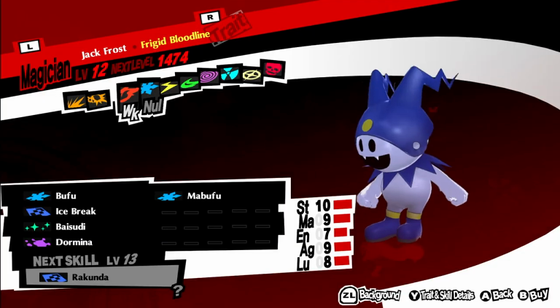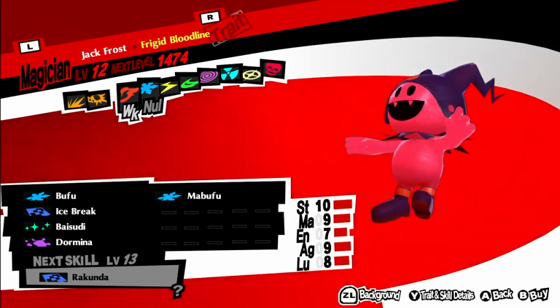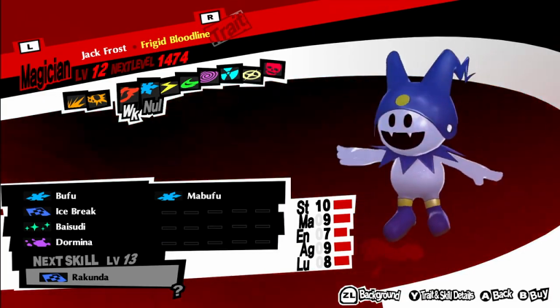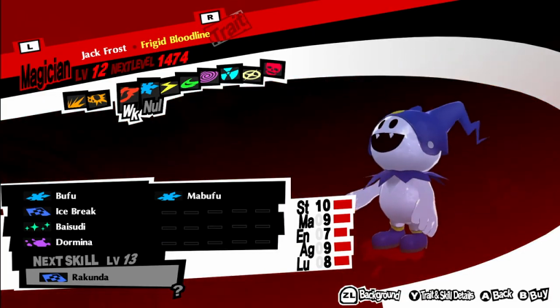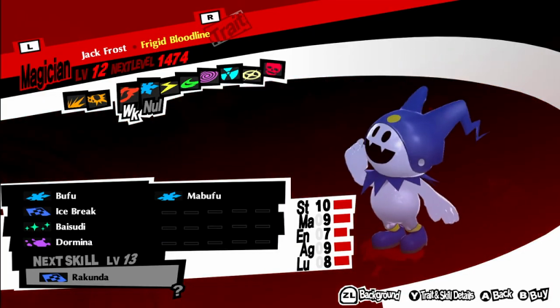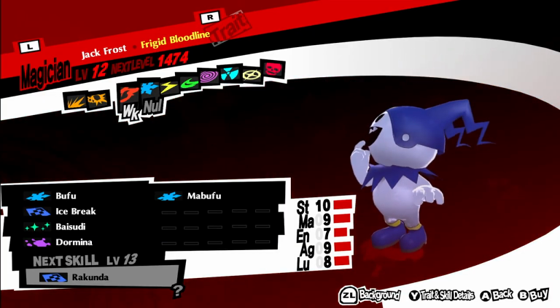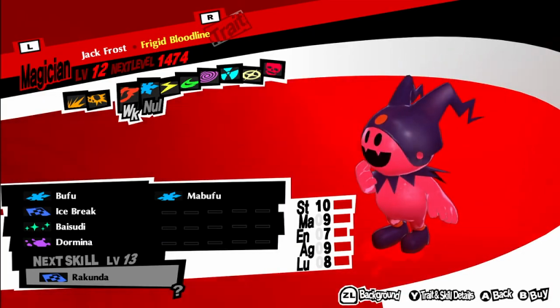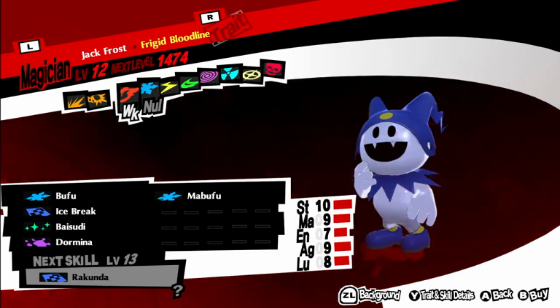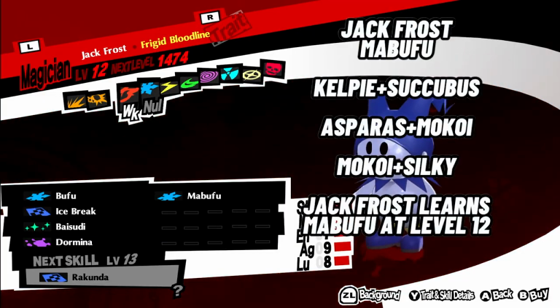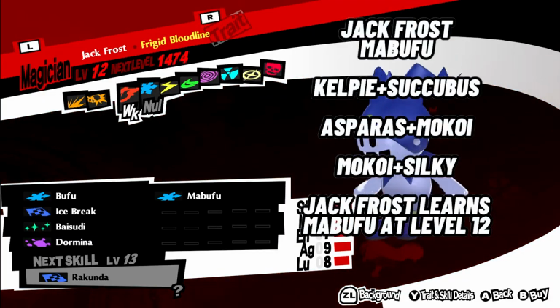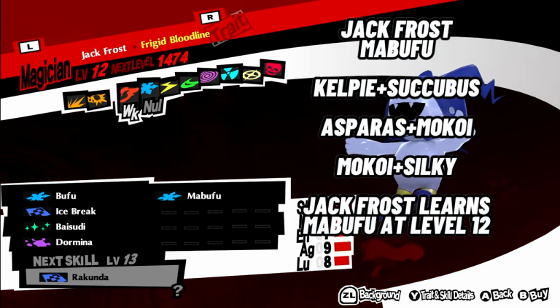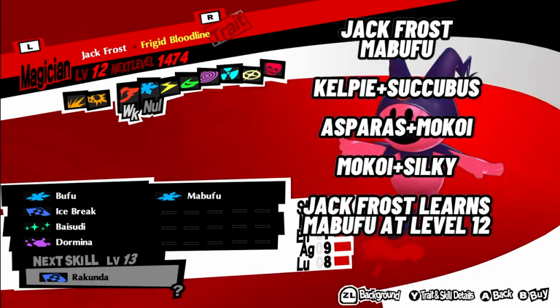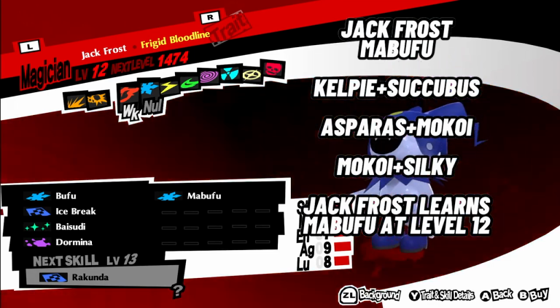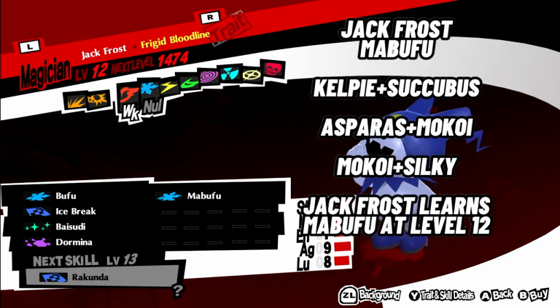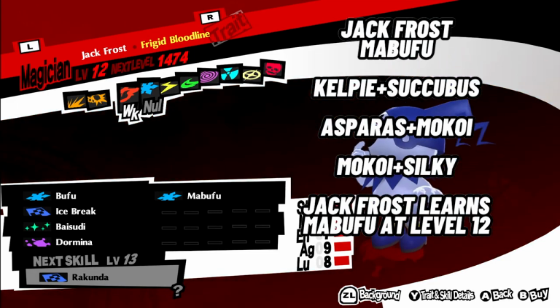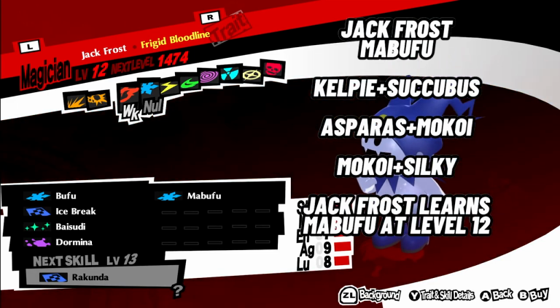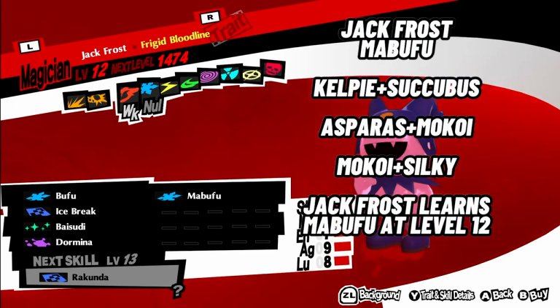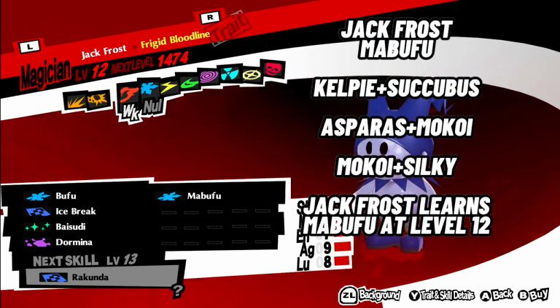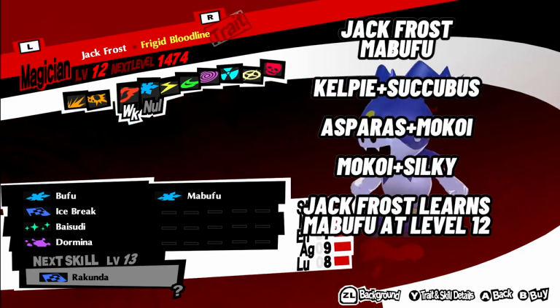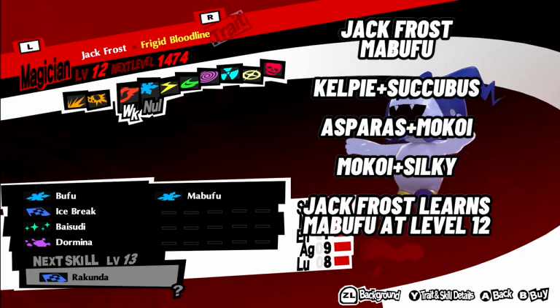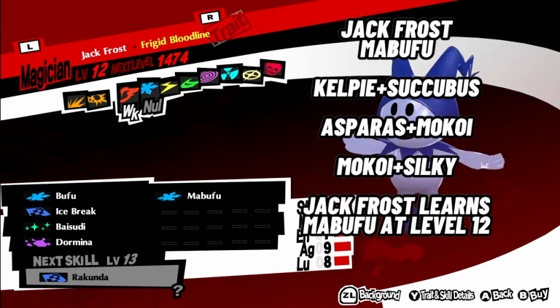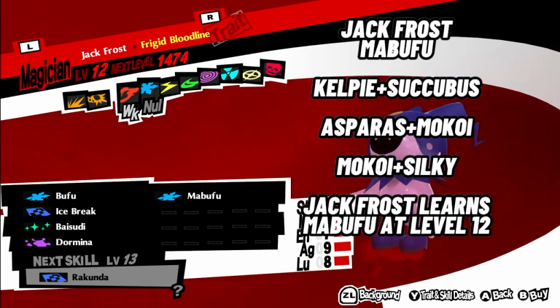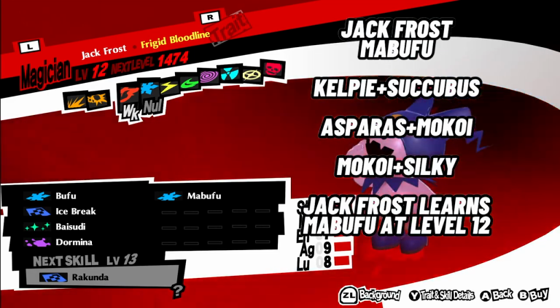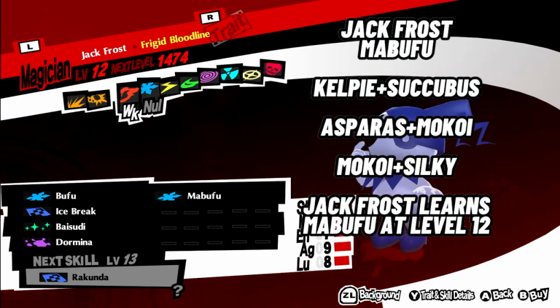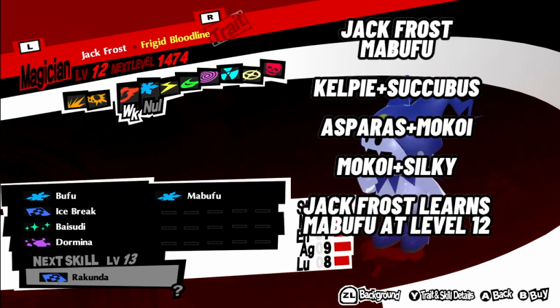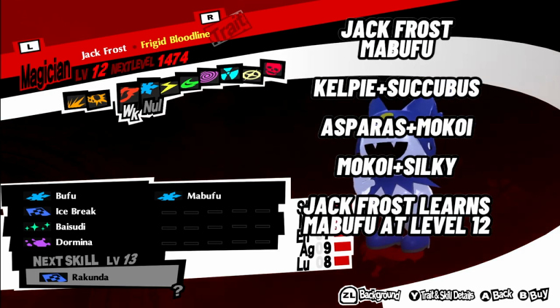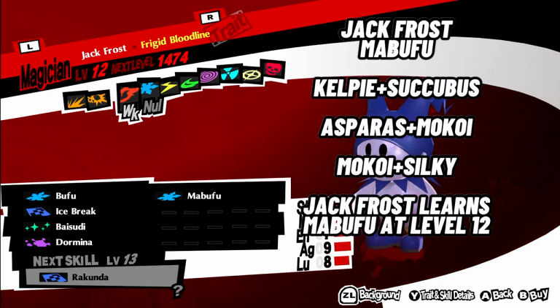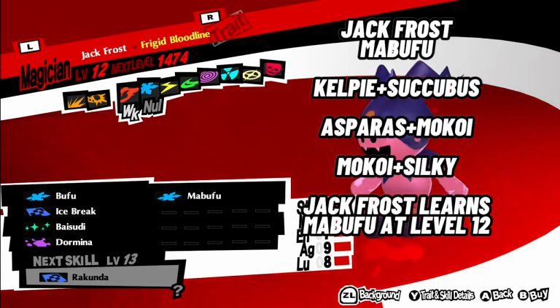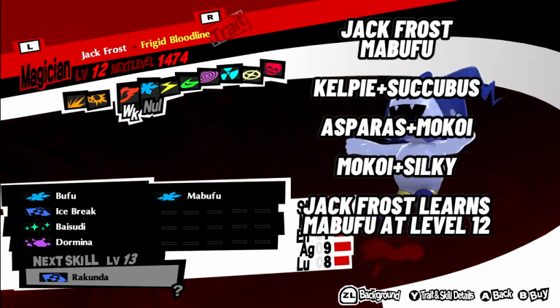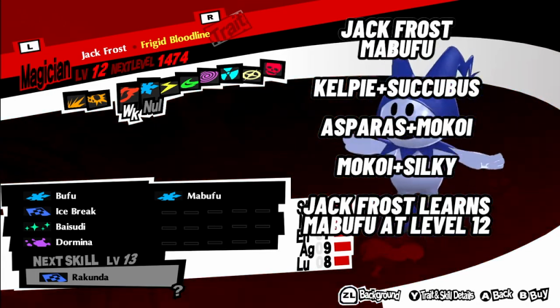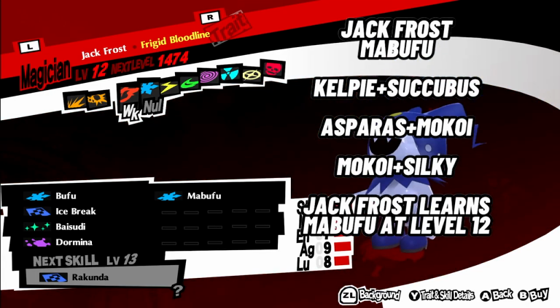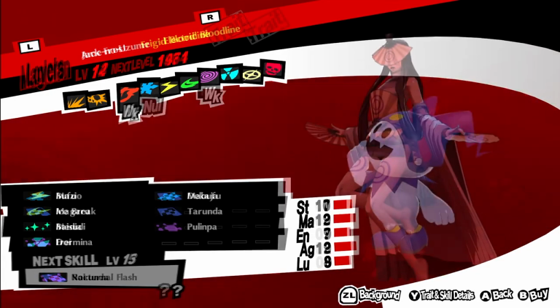1. Jack Frost with Mabufu. This persona can be made using a combo of Kelpie and Succubus, Apsaras and Mokoi, or Mokoi and Silky. Once Jack Frost is made, get it to level 12 and it will learn Mabufu.